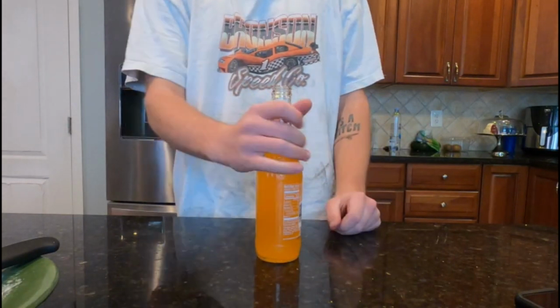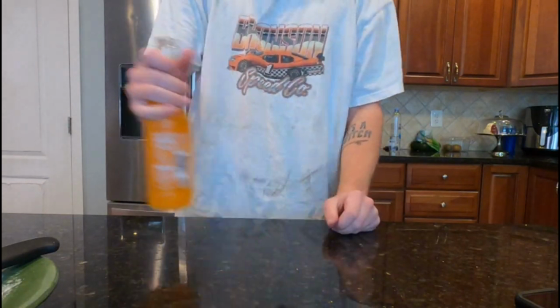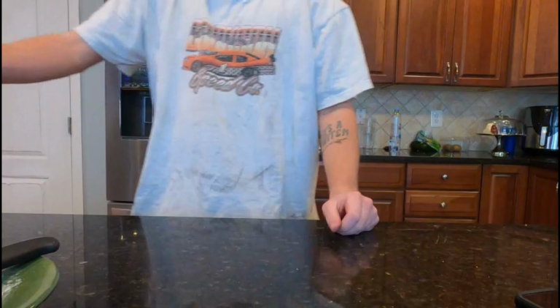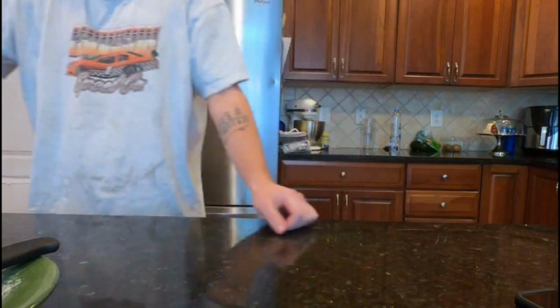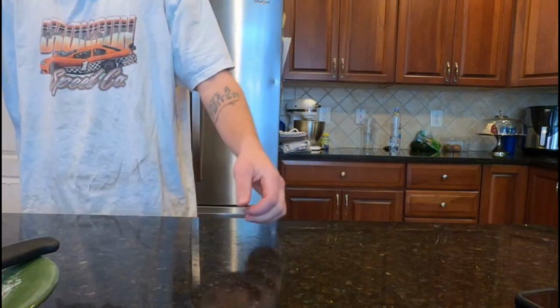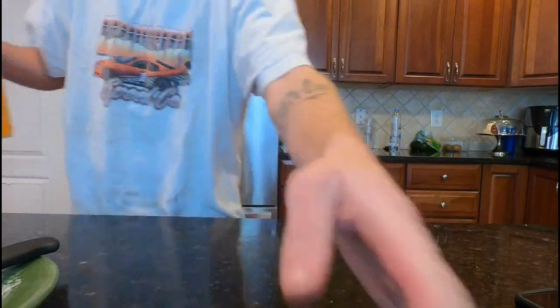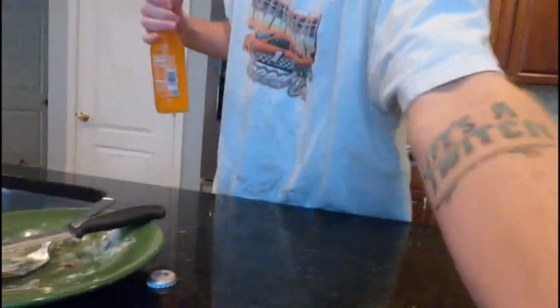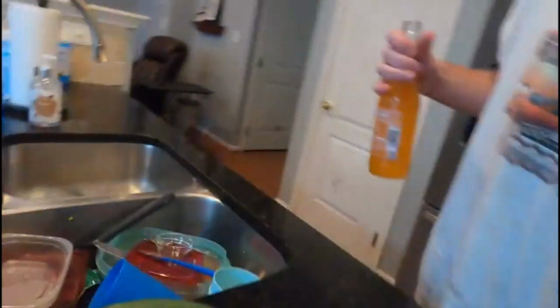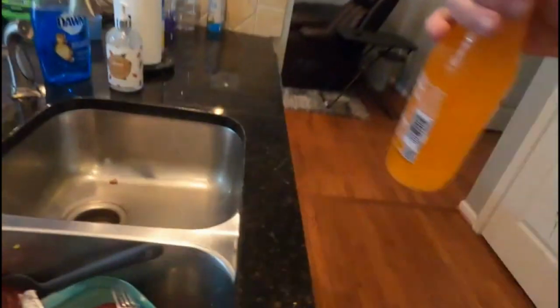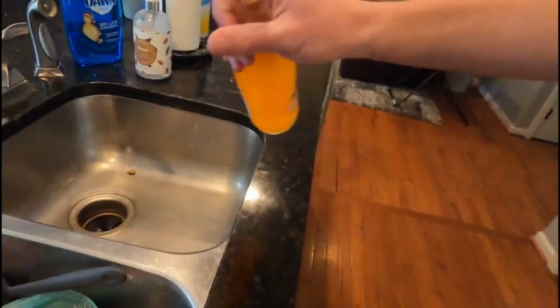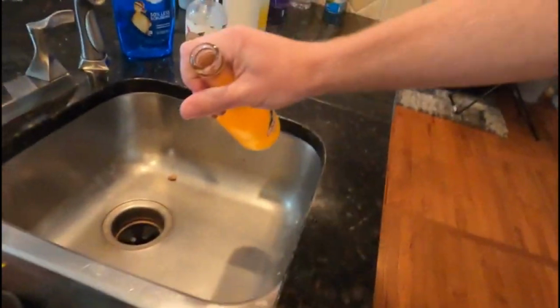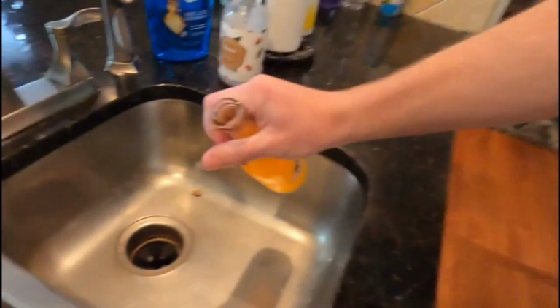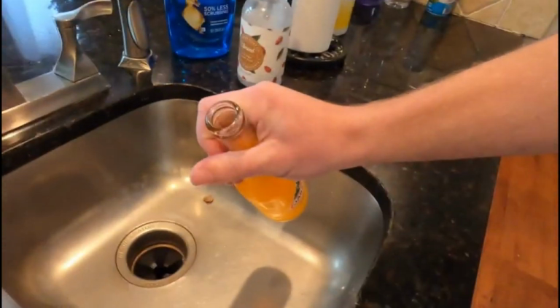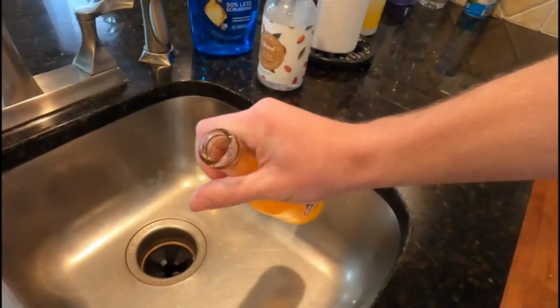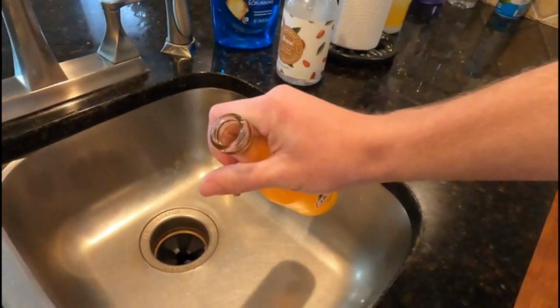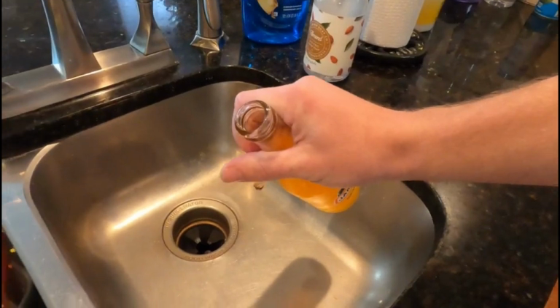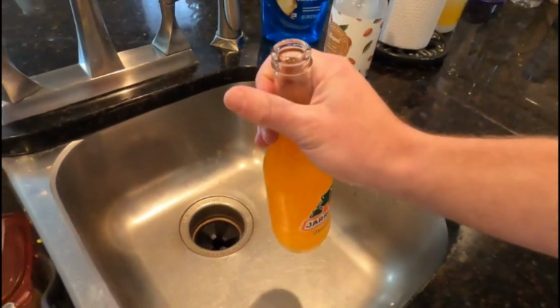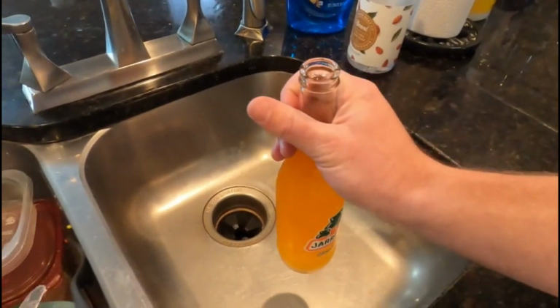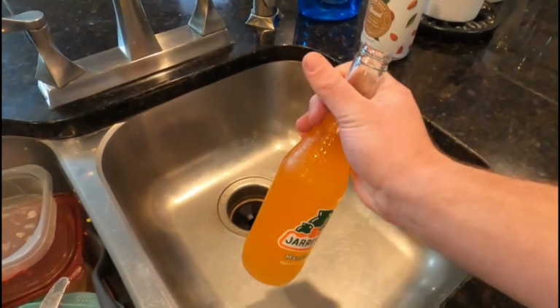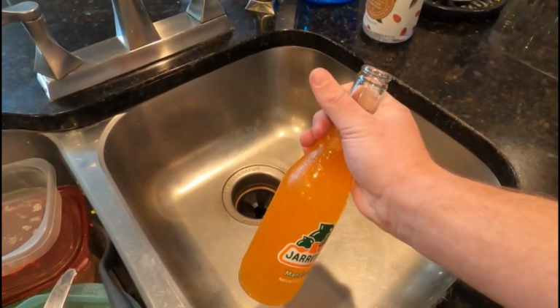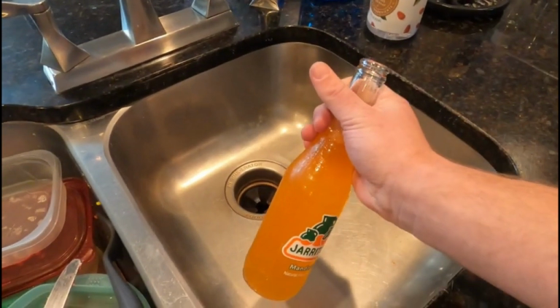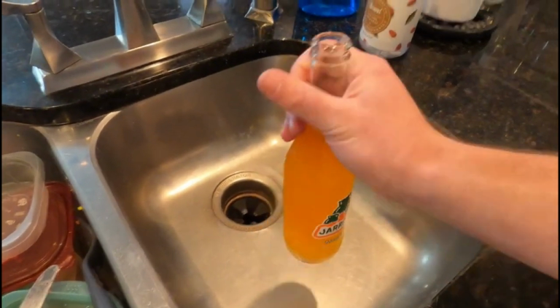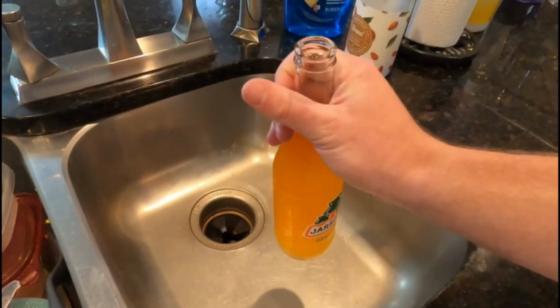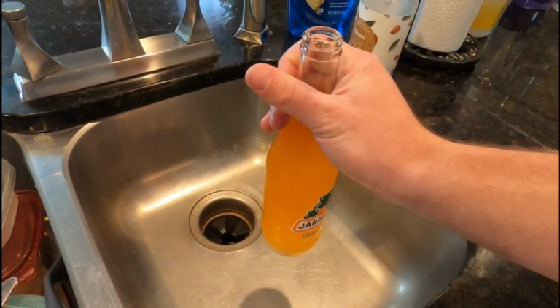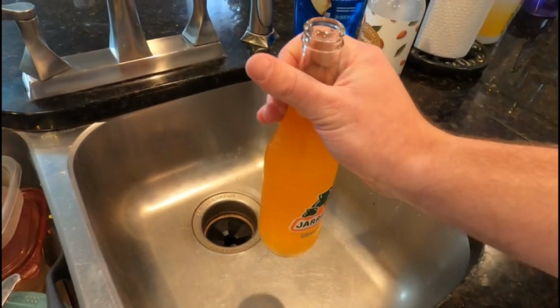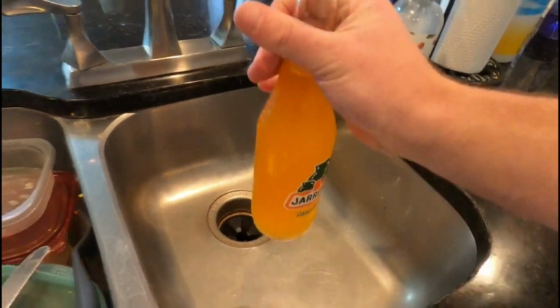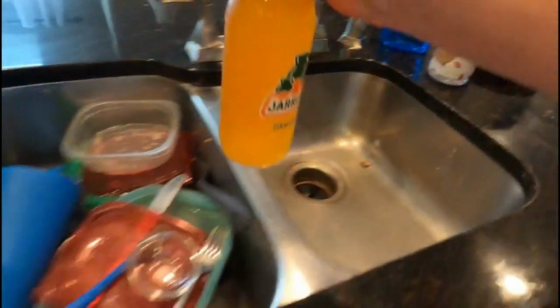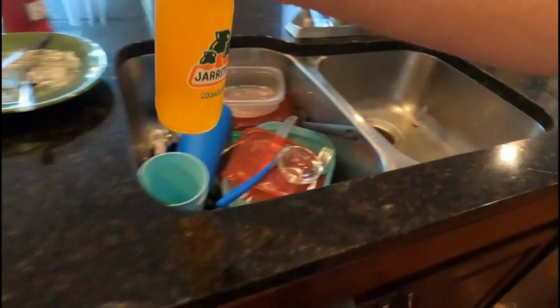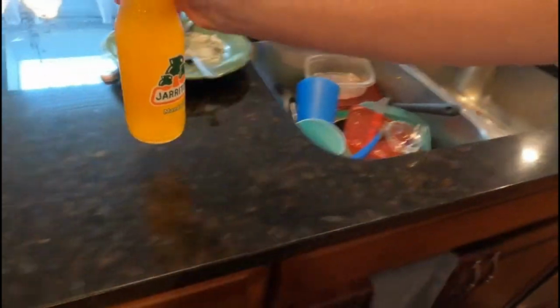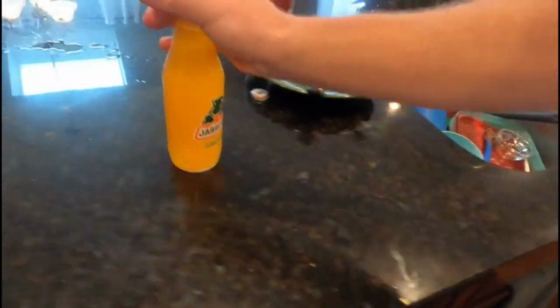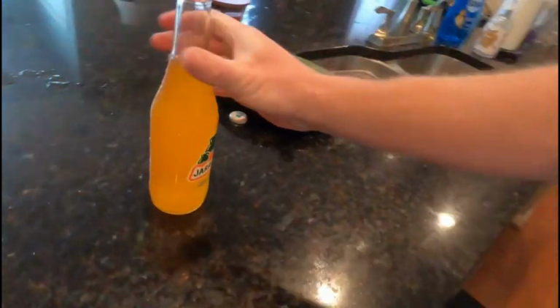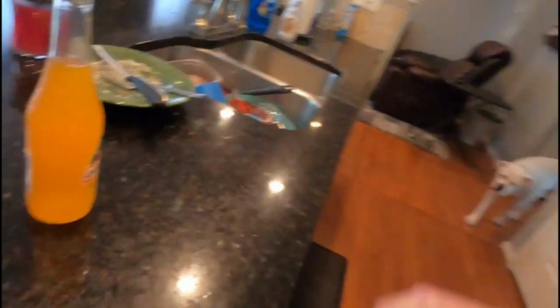Best to do it in the sink — hold it over a sink like this, tilt it to the left or to the right a little bit, and that'll help the fizz die down quicker.